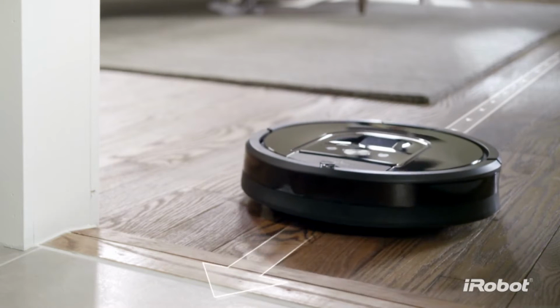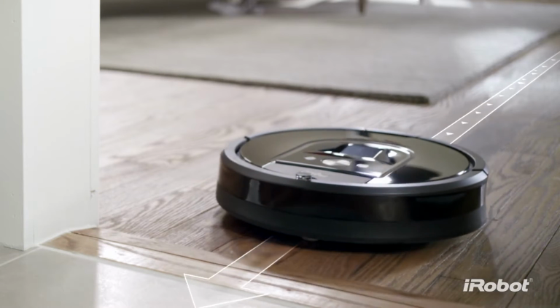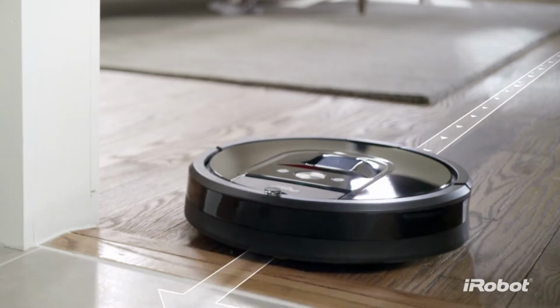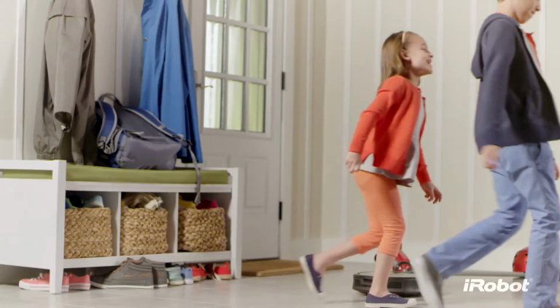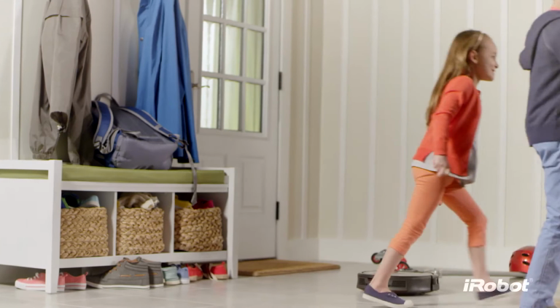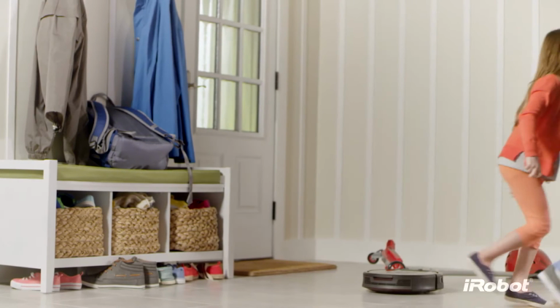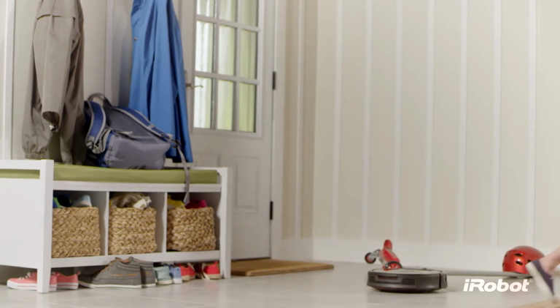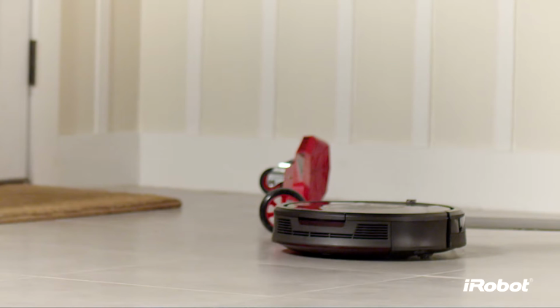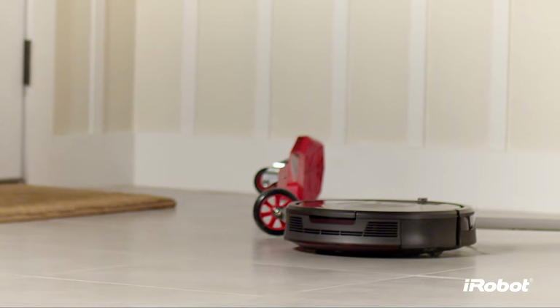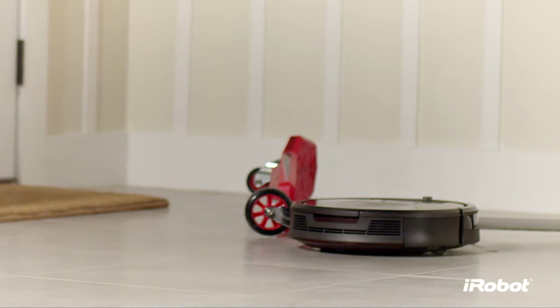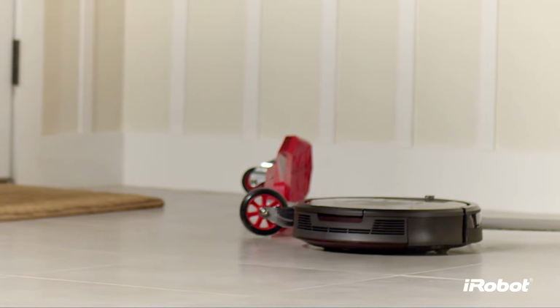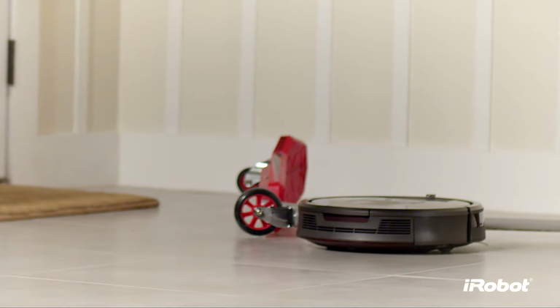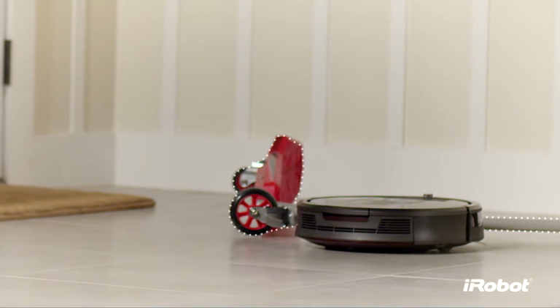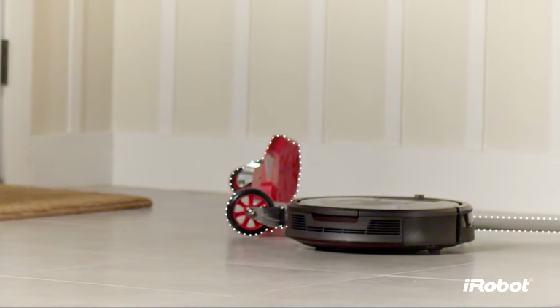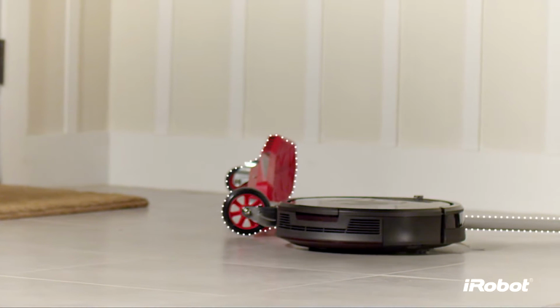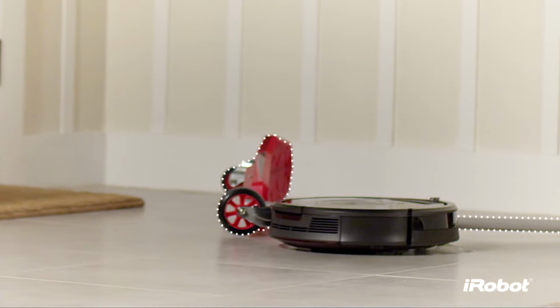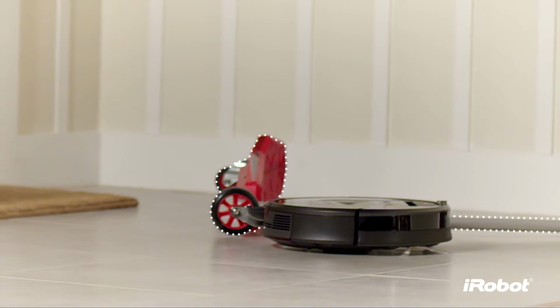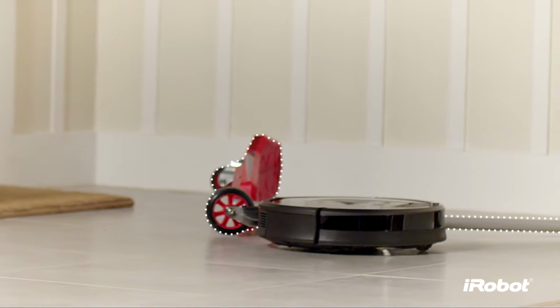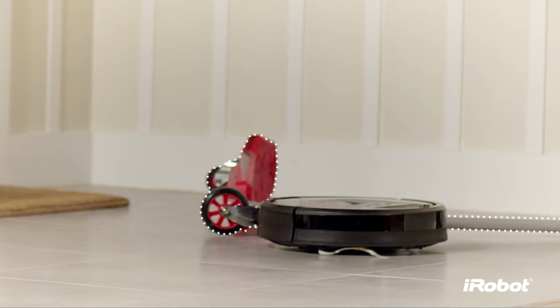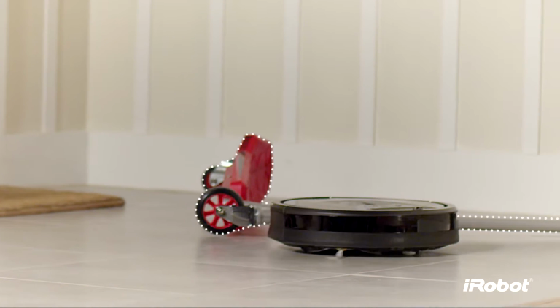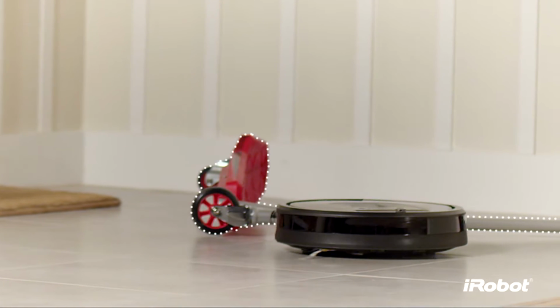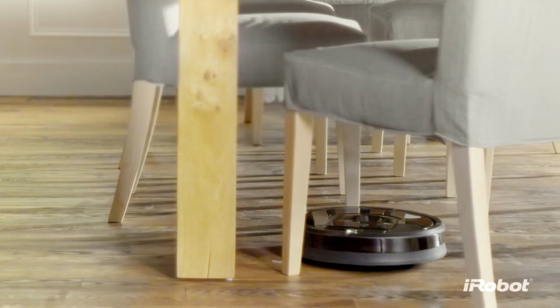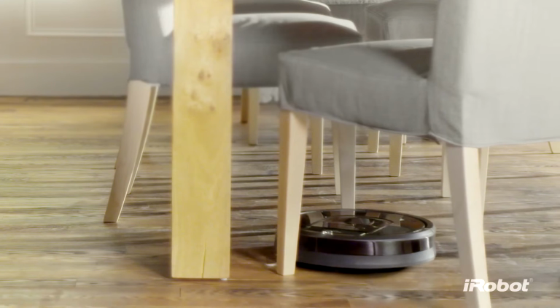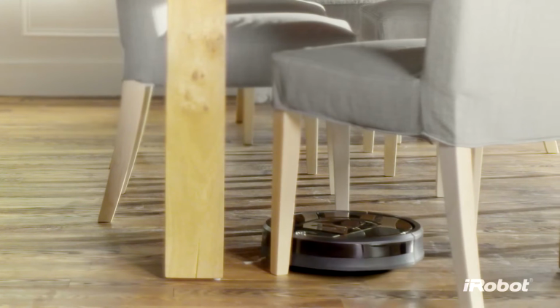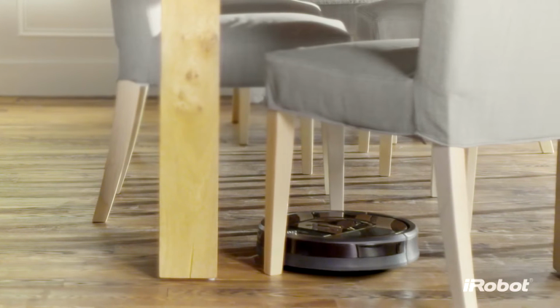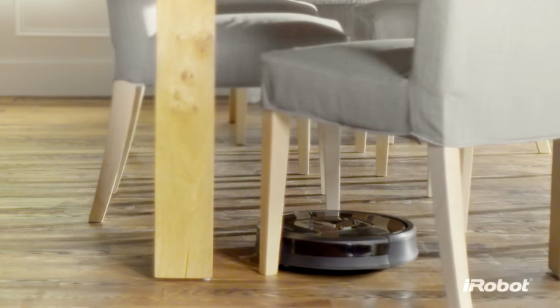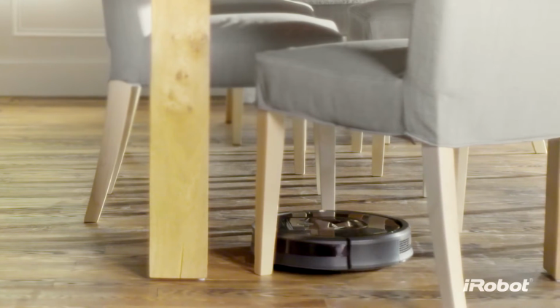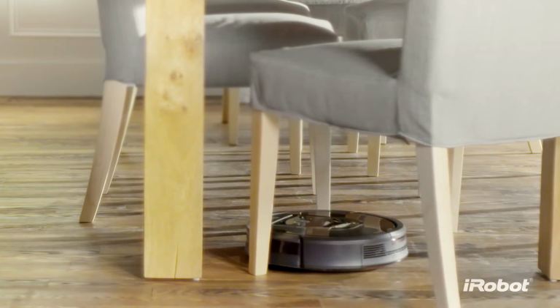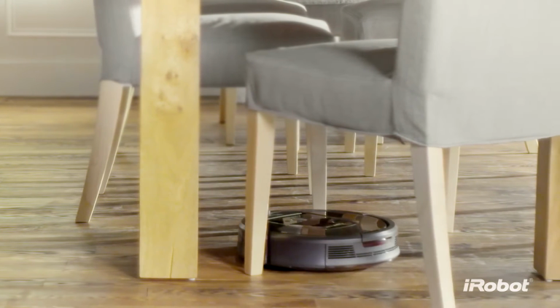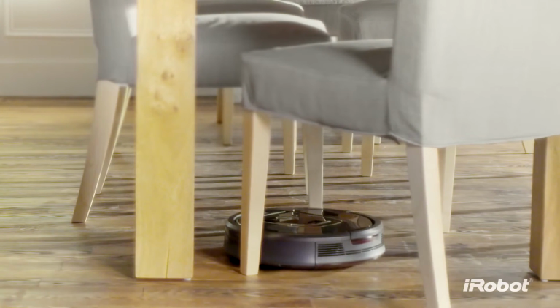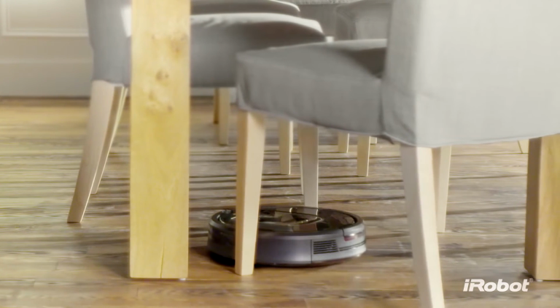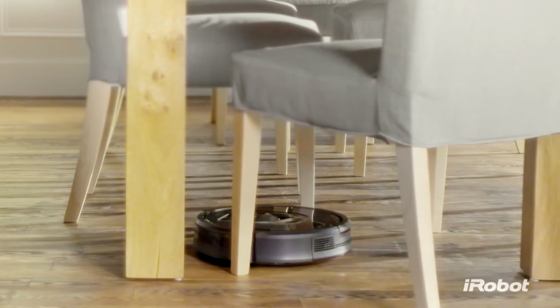Unlike other vacuum cleaning robots, the Roomba is designed for real homes, inspired by the experiences of over 13 million Roomba owners.